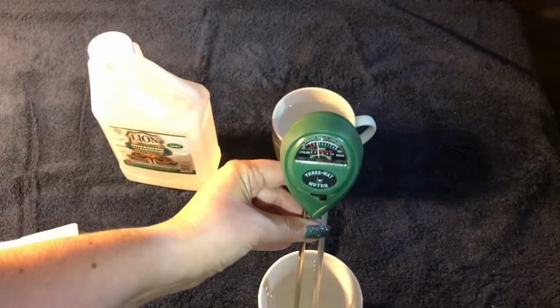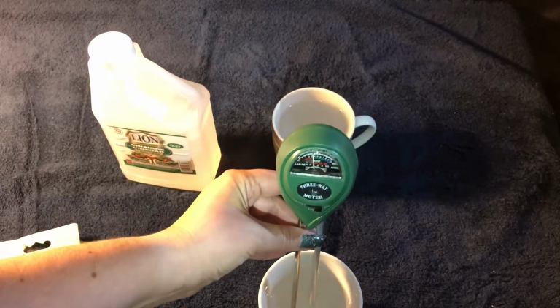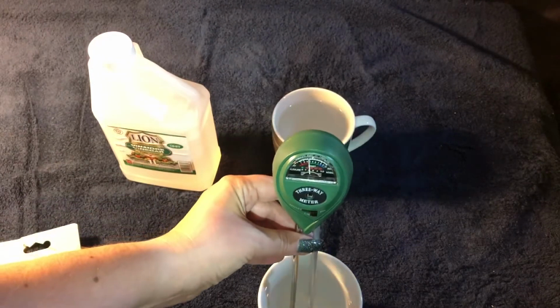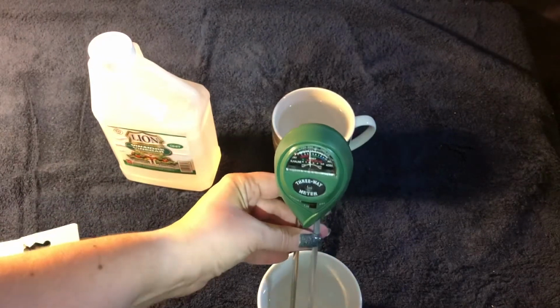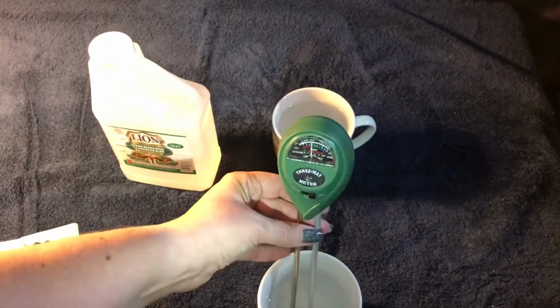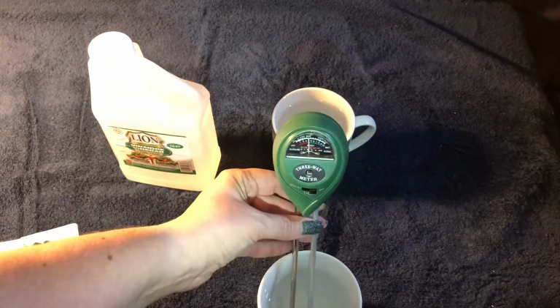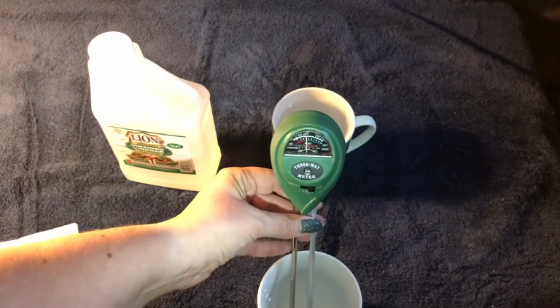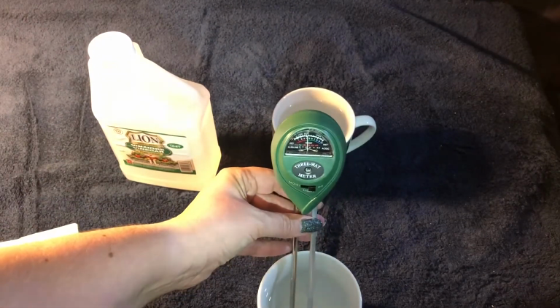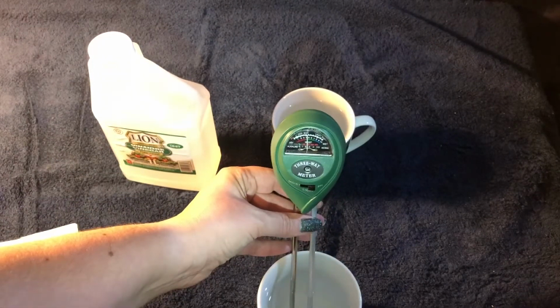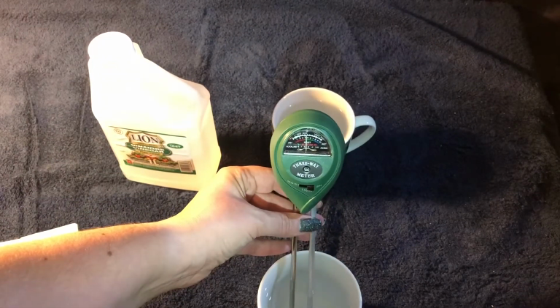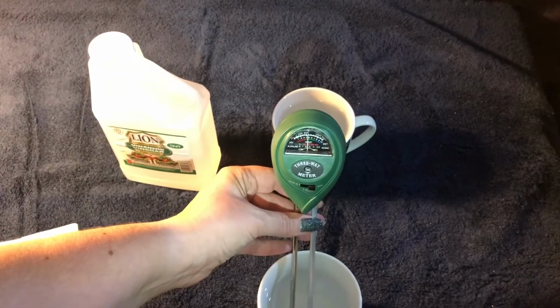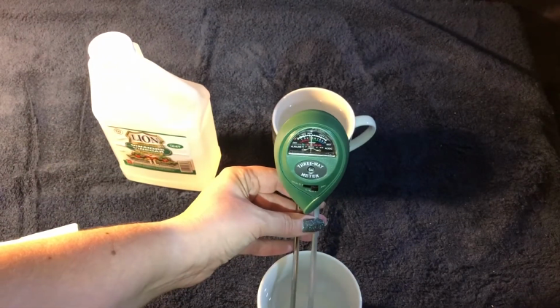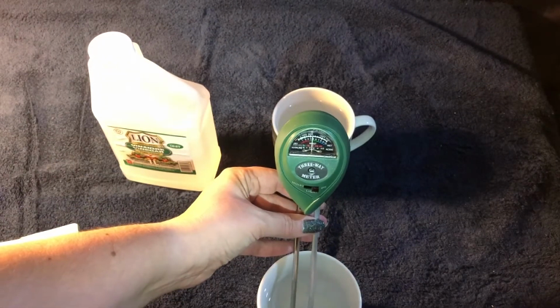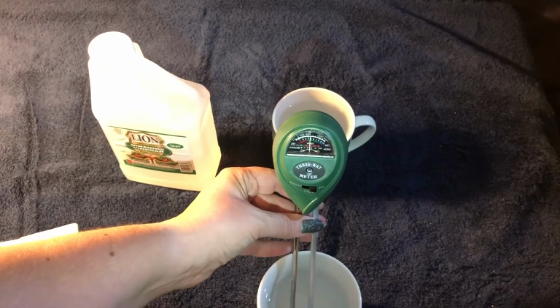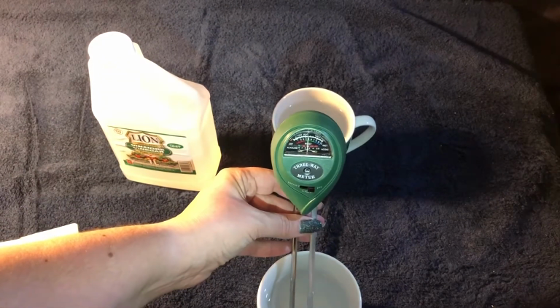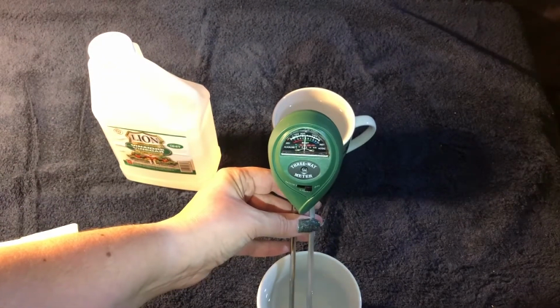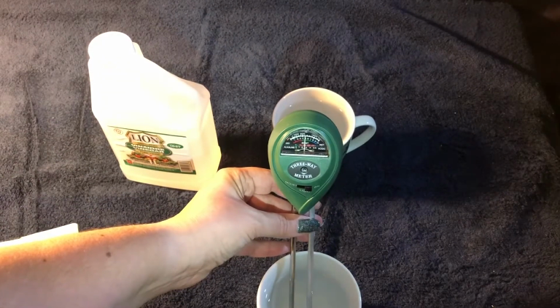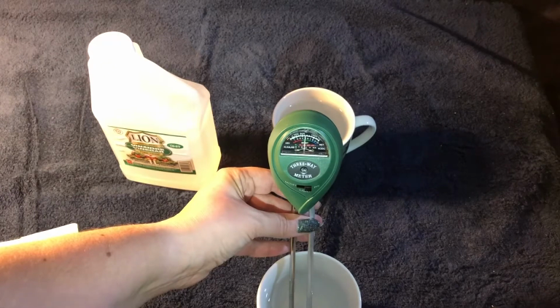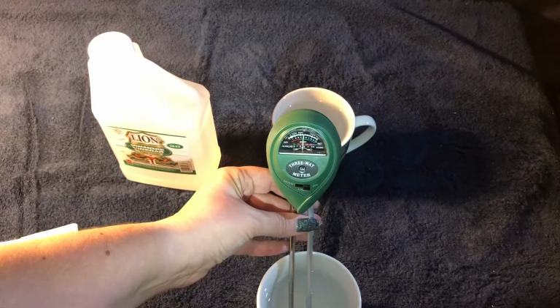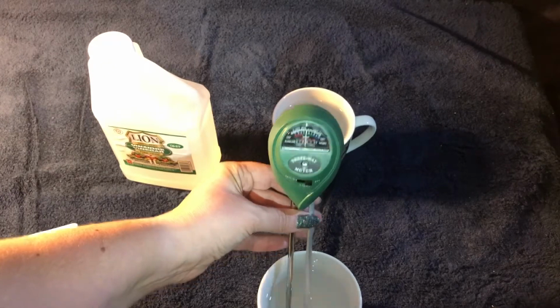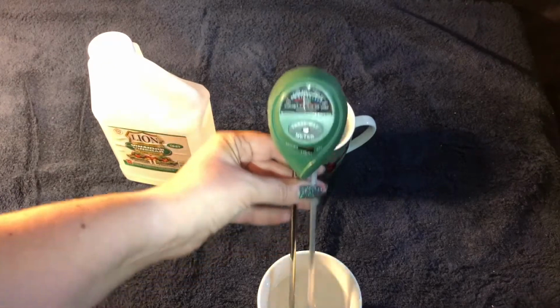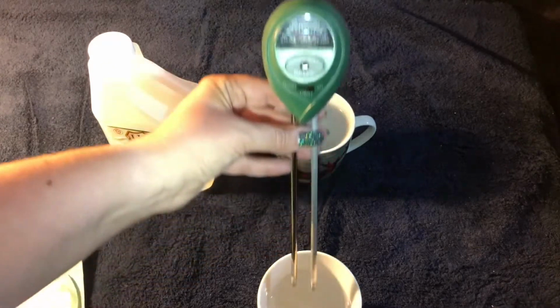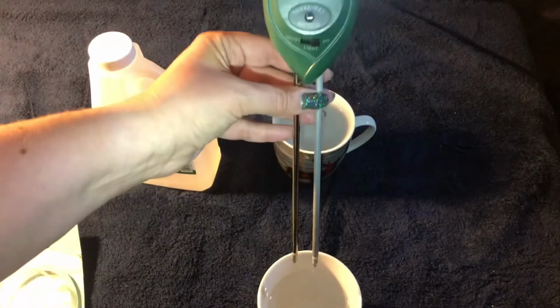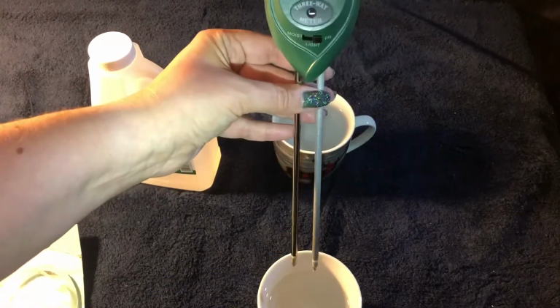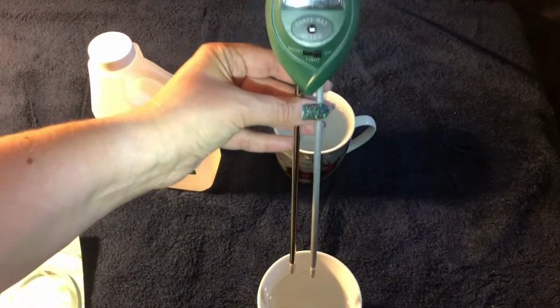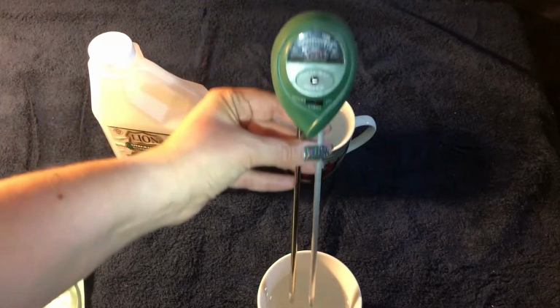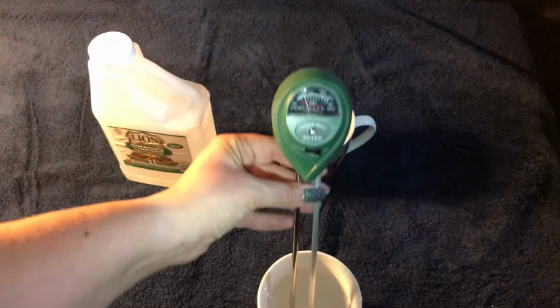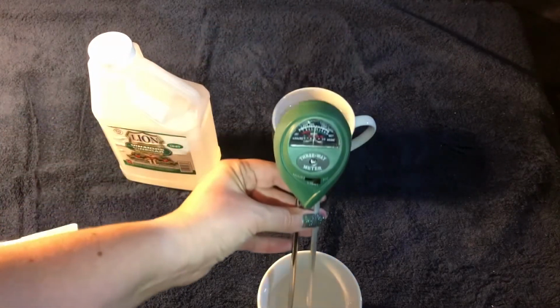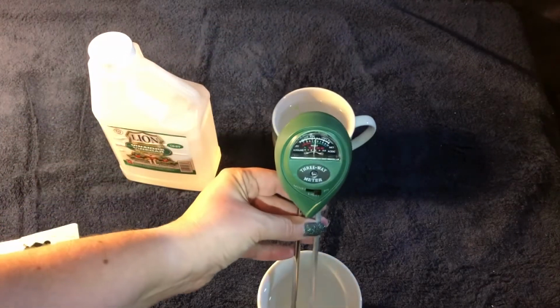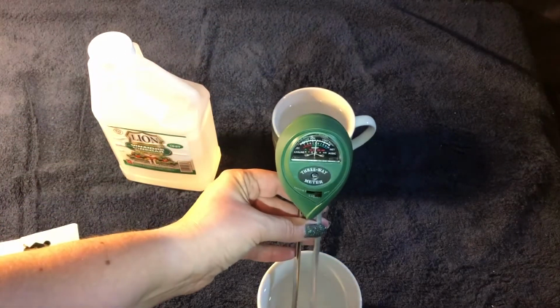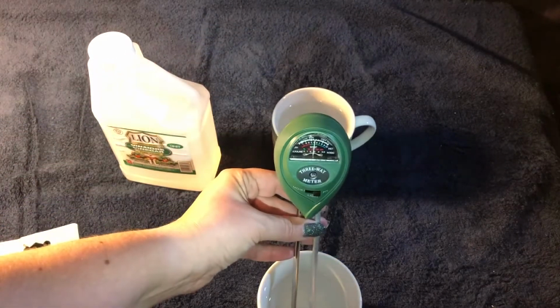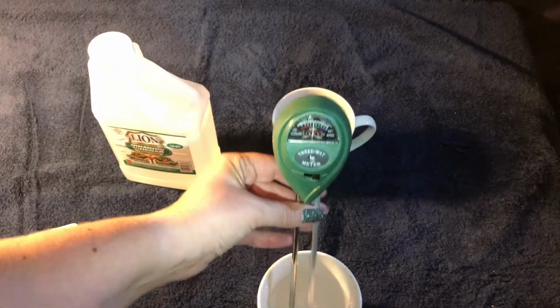The little gauge moved over. It's definitely reading the acidity.